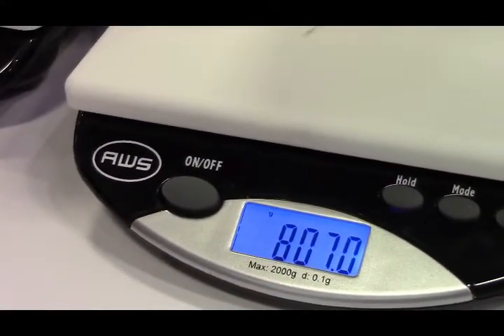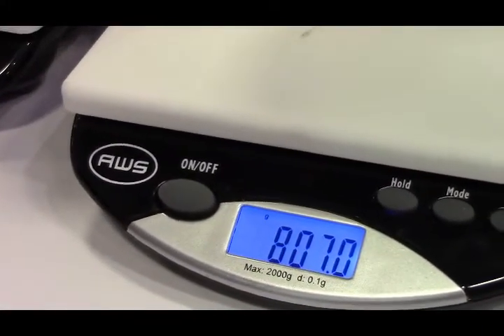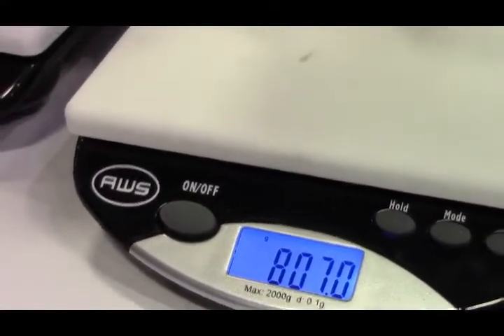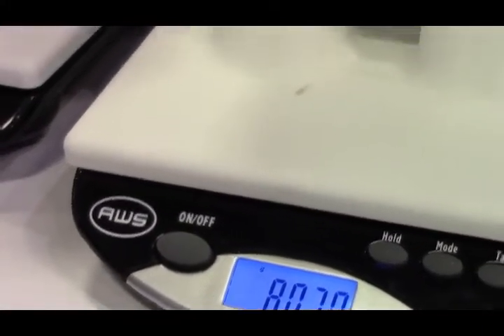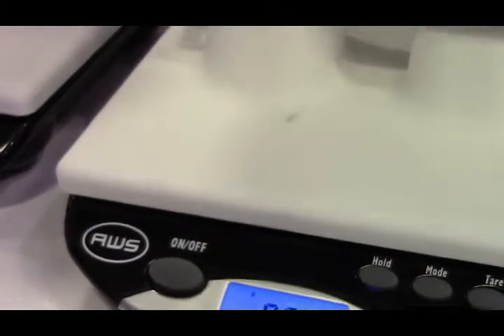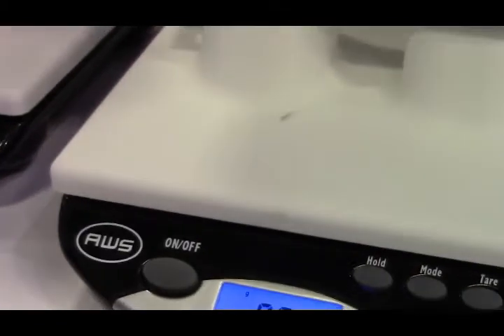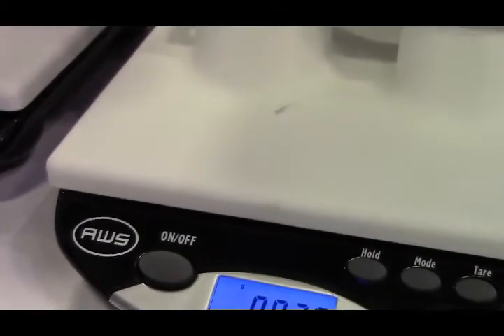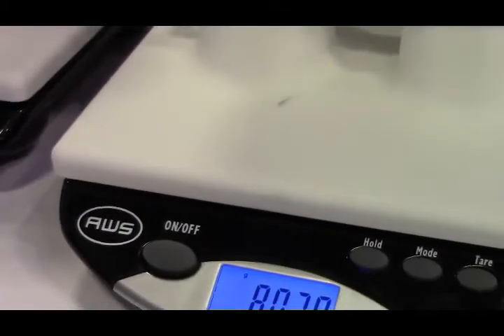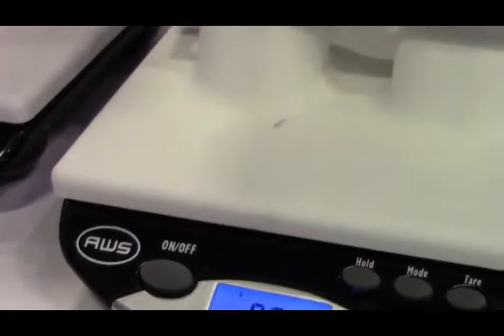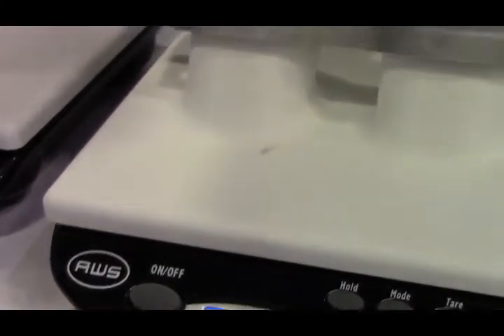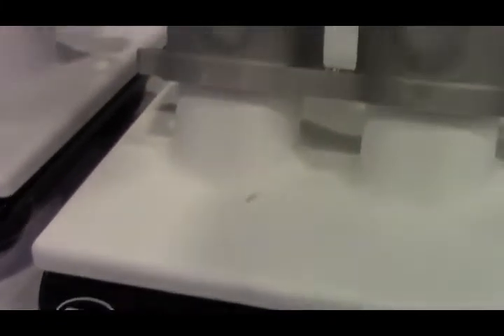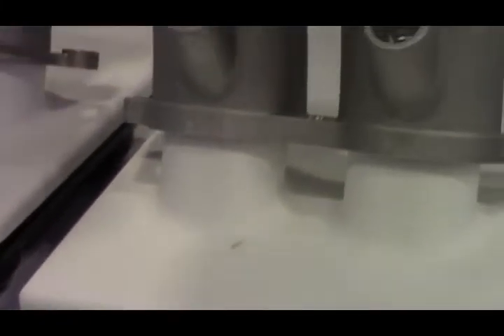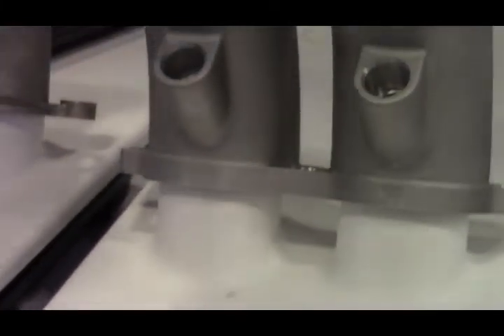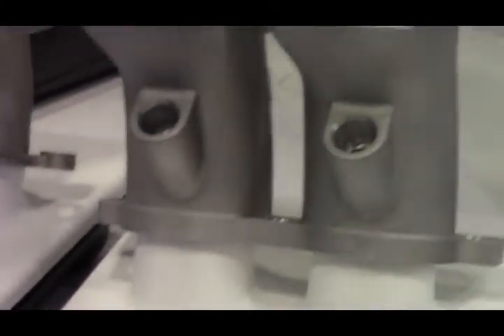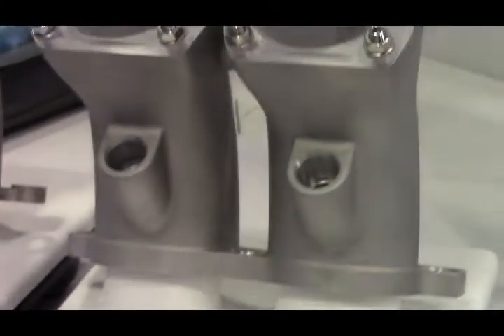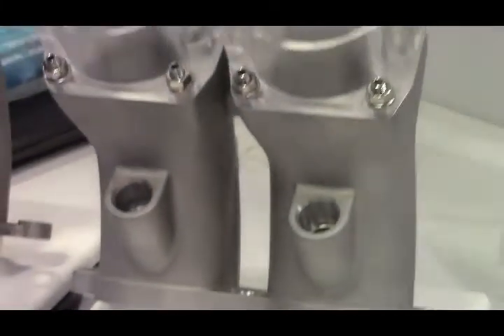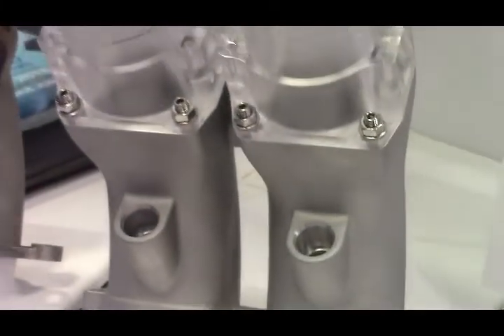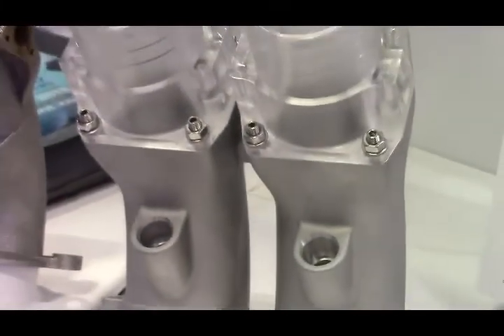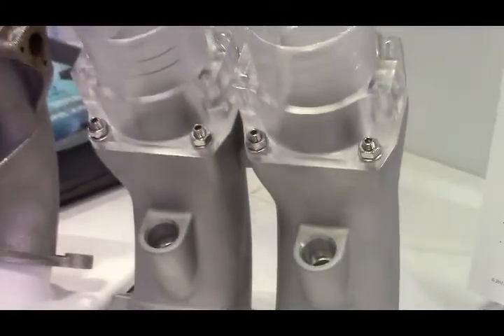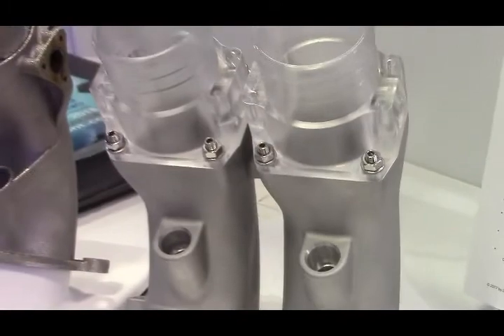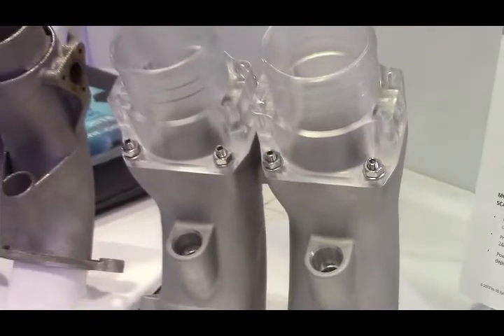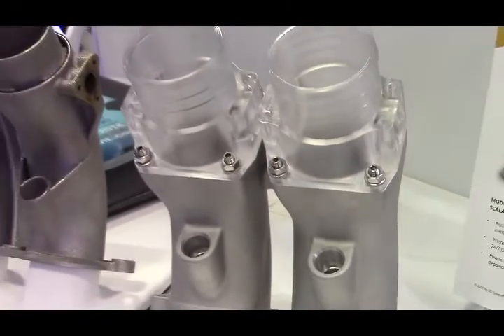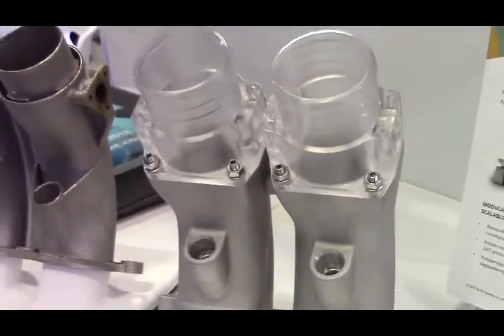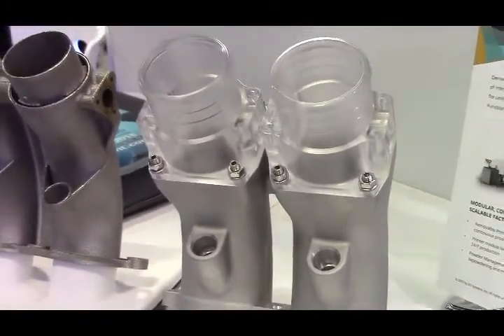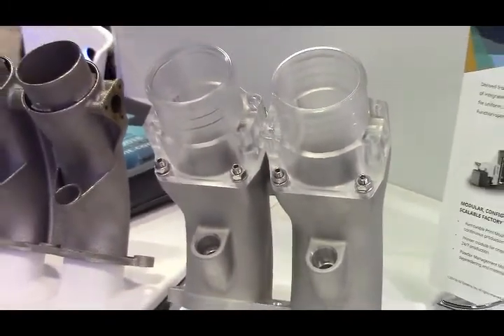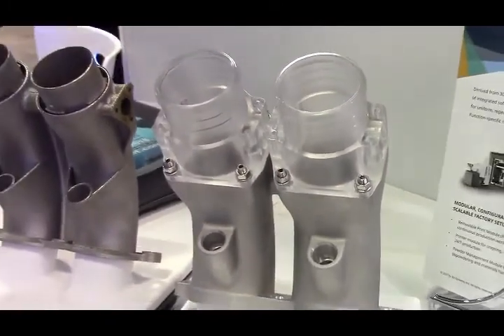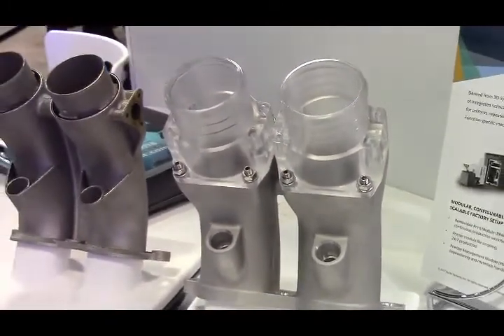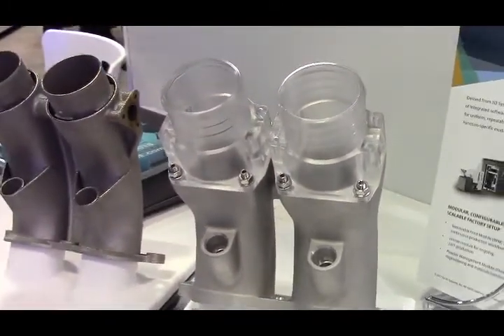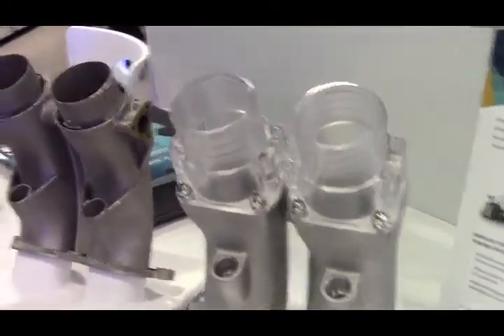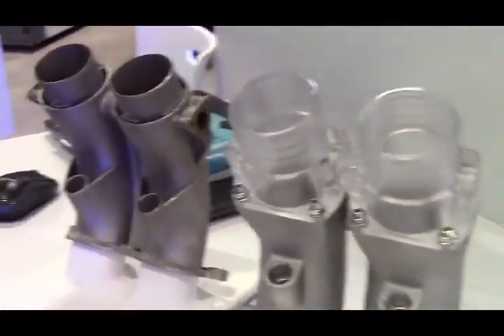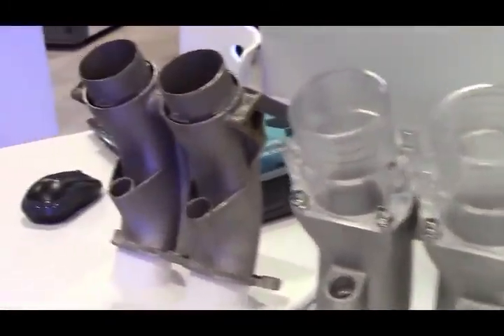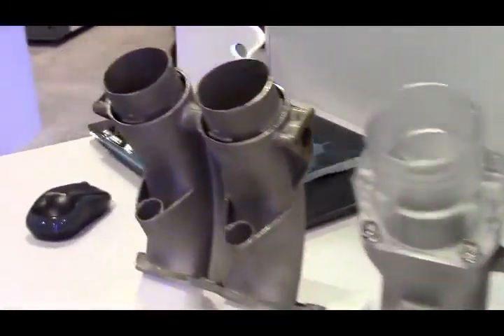This part is heavy — it serves the purpose, but it's heavy and it consists of multiple parts that all have to be assembled, all of which is an opportunity for a quality issue.